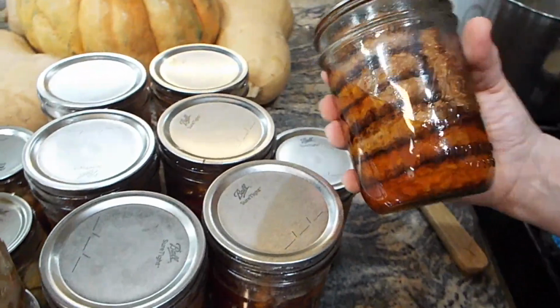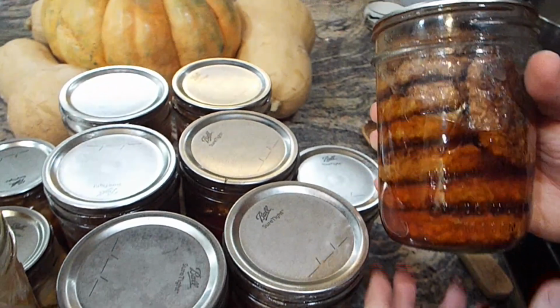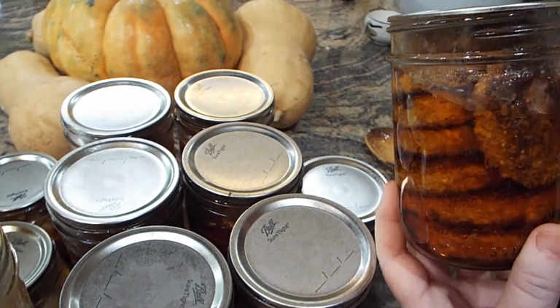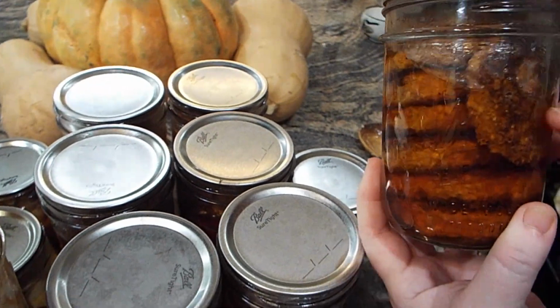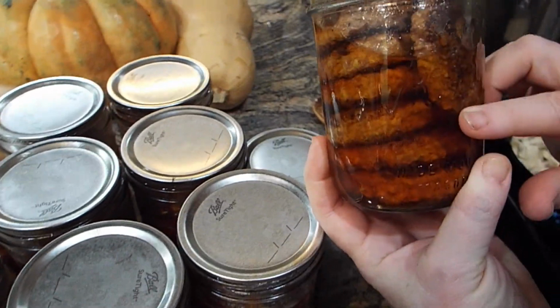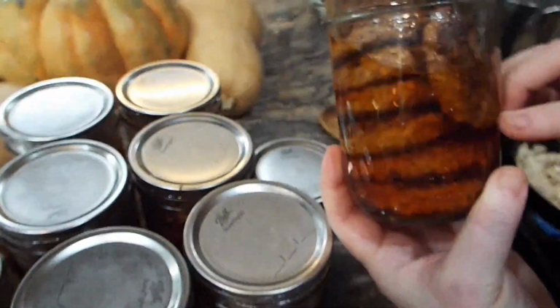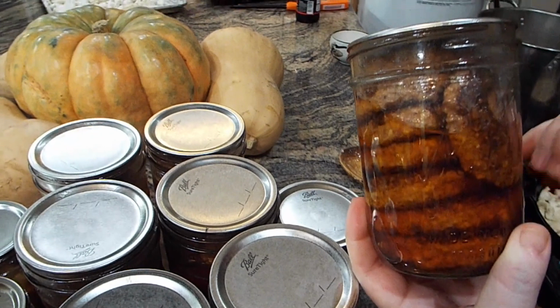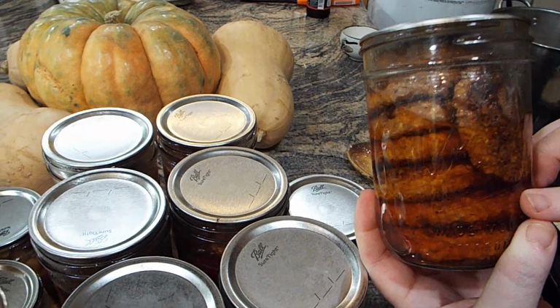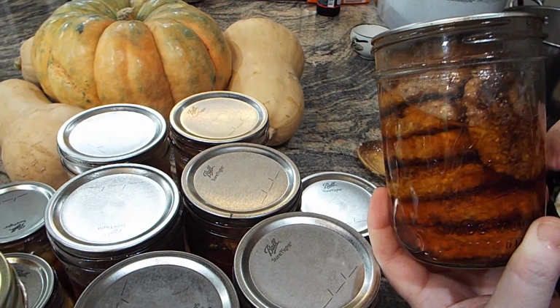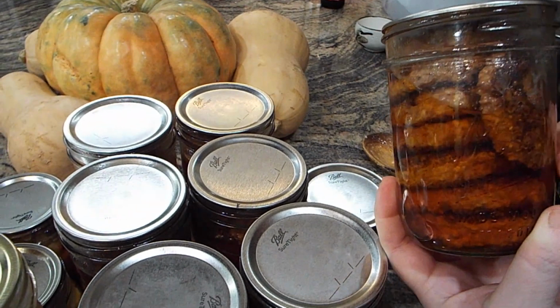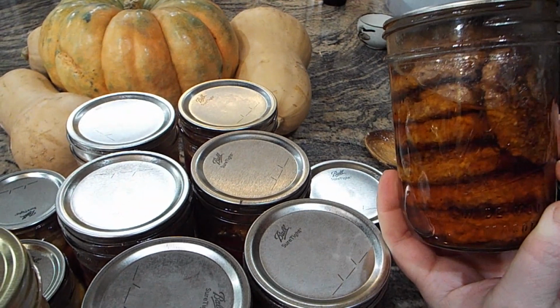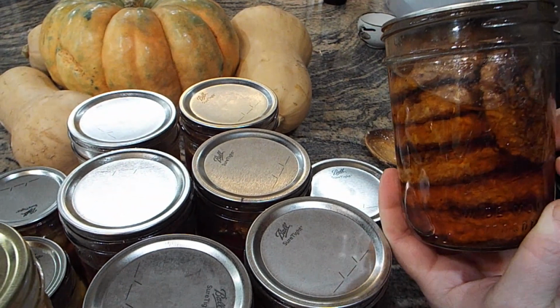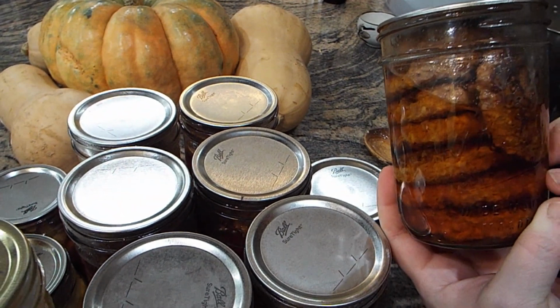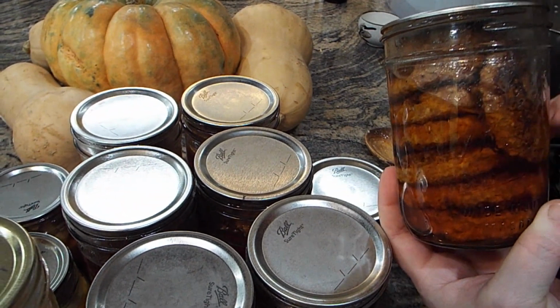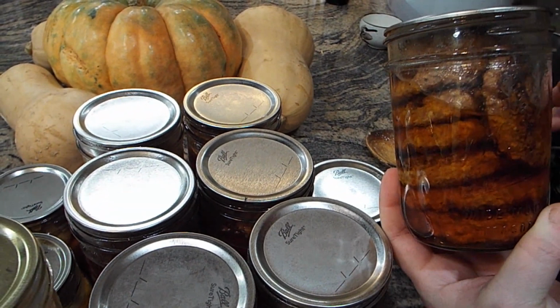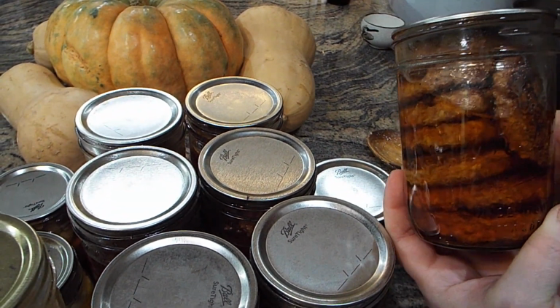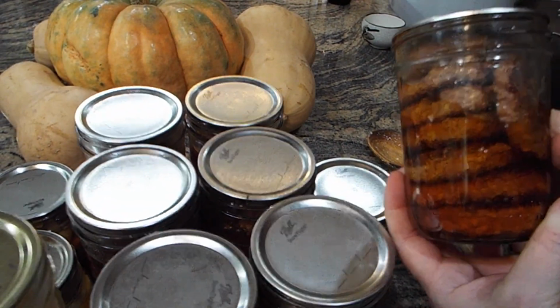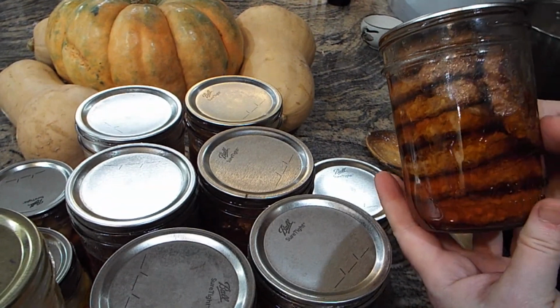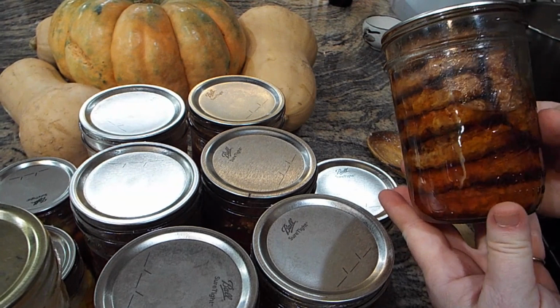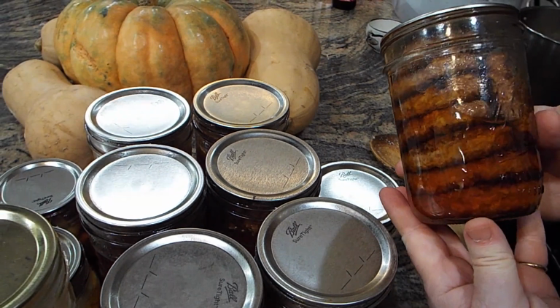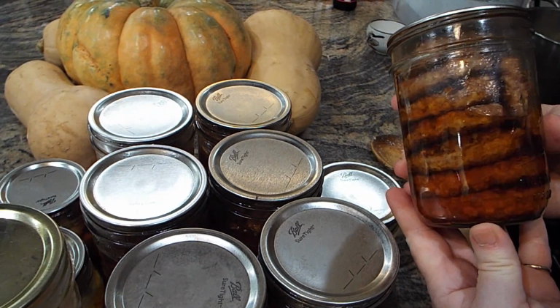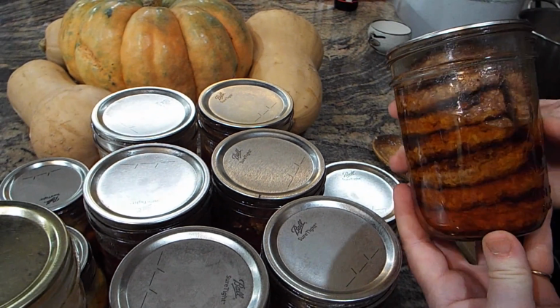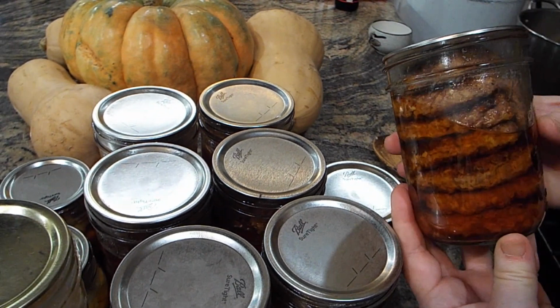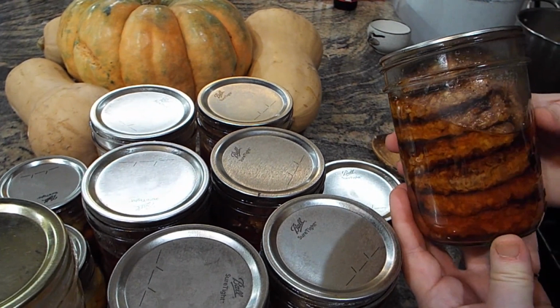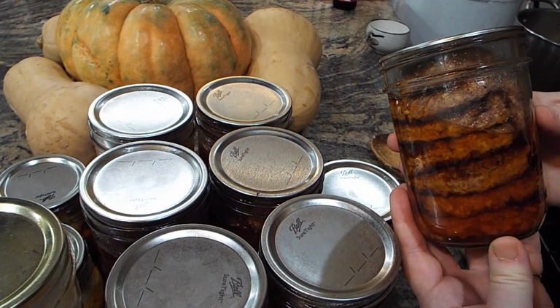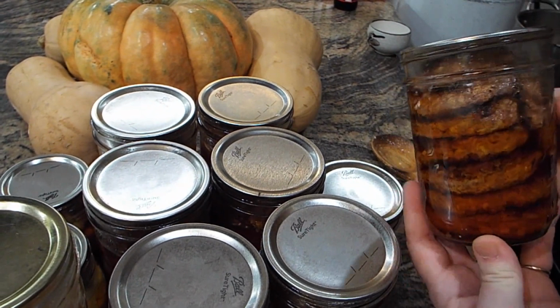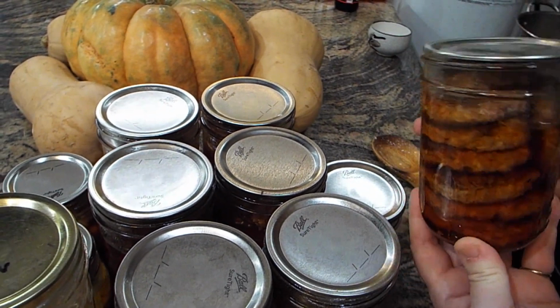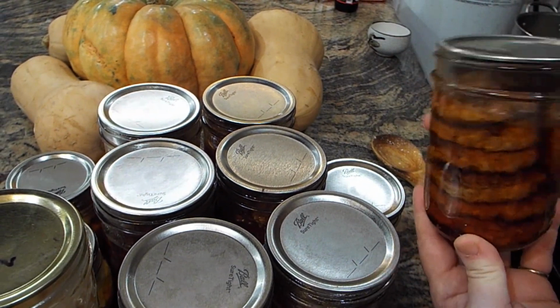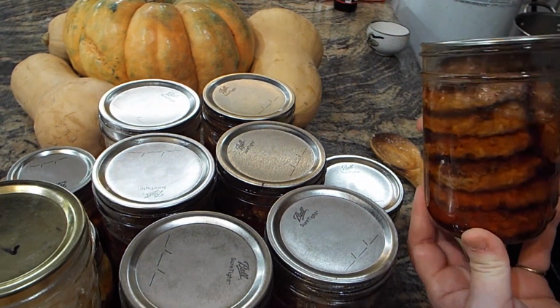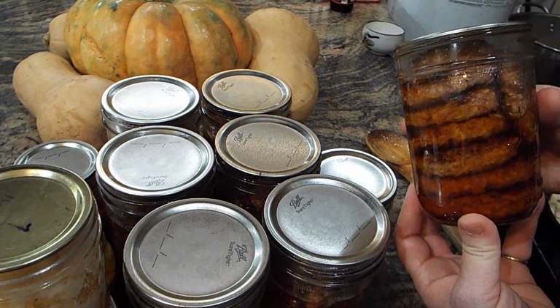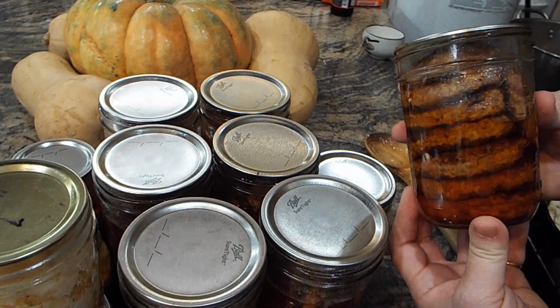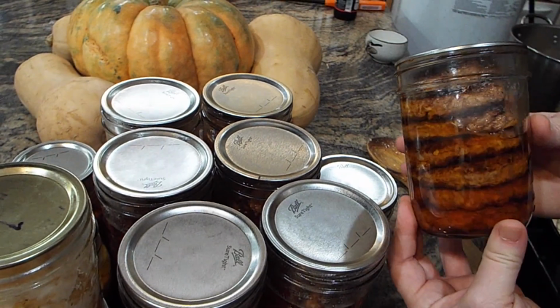This liquid, when you drain it, makes delicious gravy. You can add it to chili, mashed potatoes, or anything that you want extra flavor — it's really, really good, so always try and save it if you can.